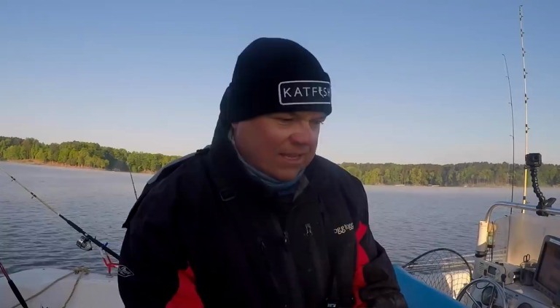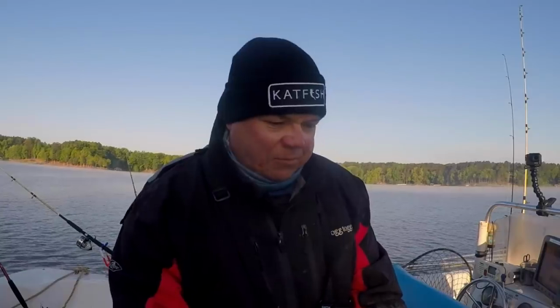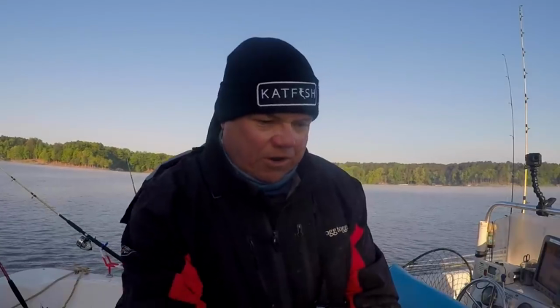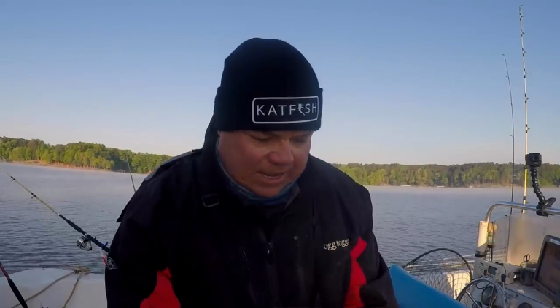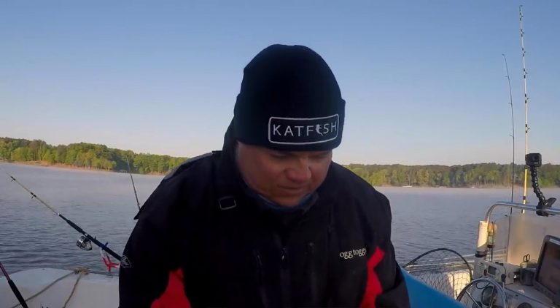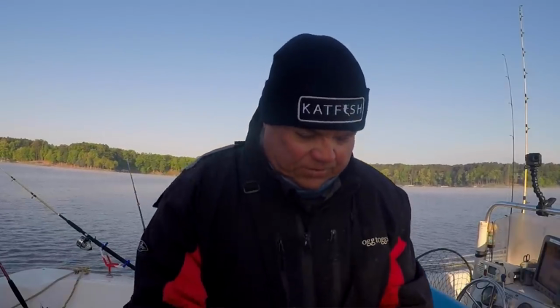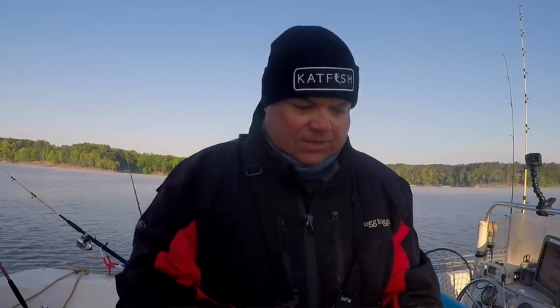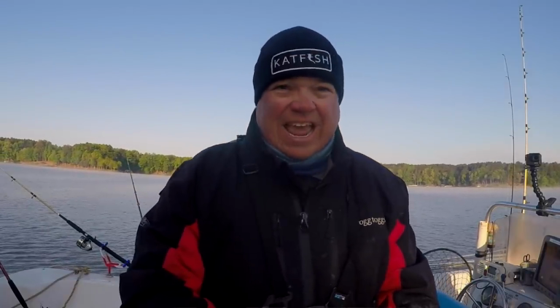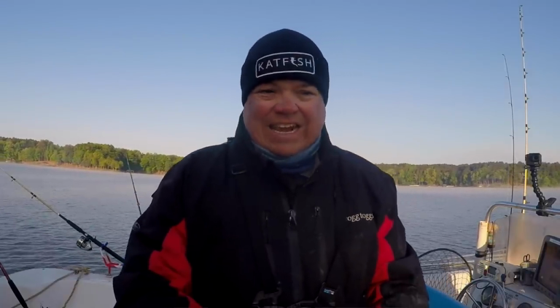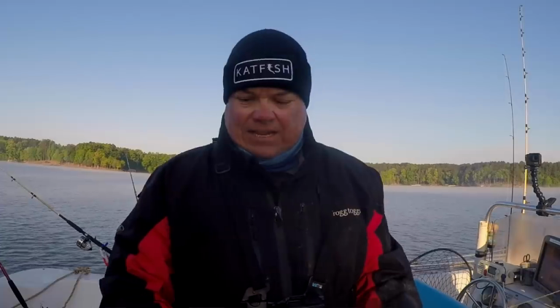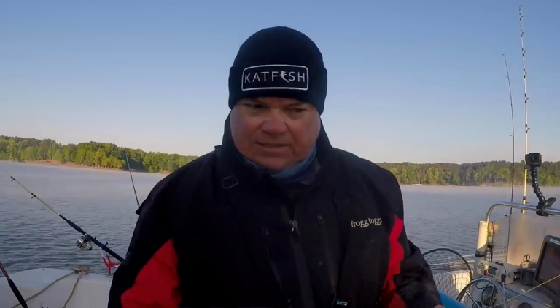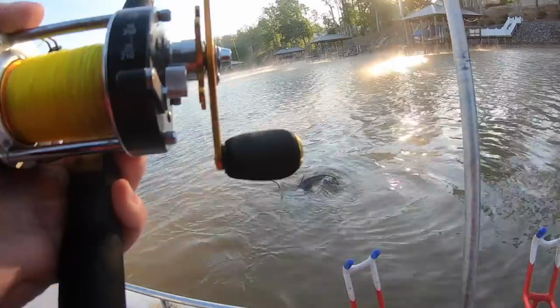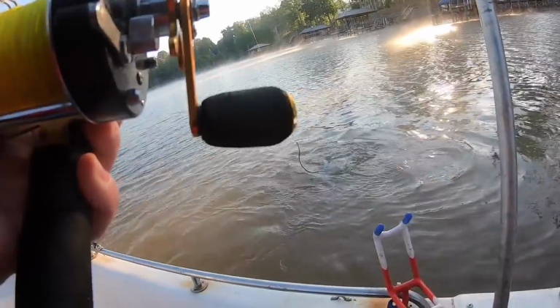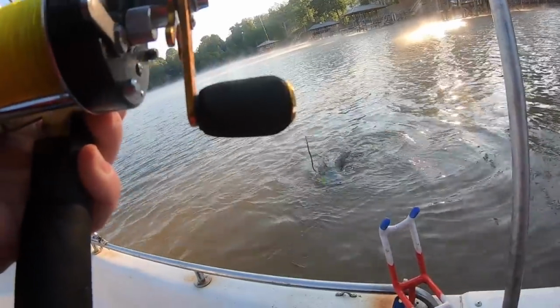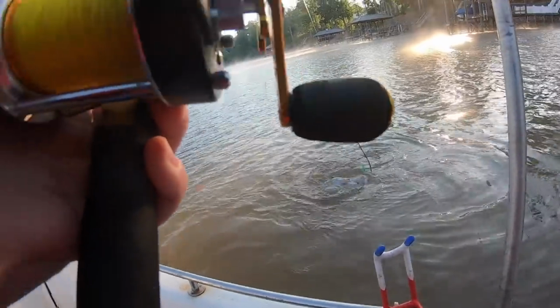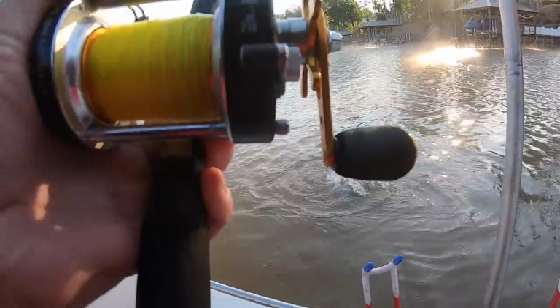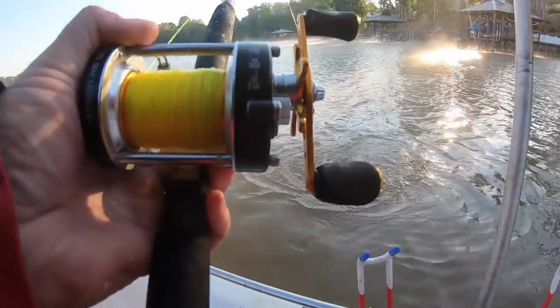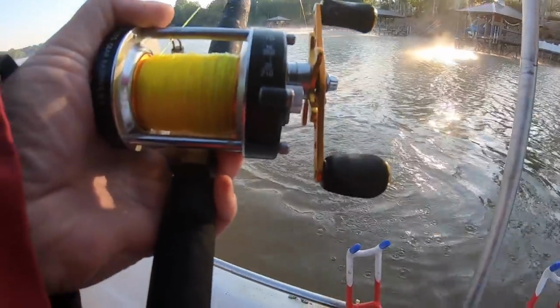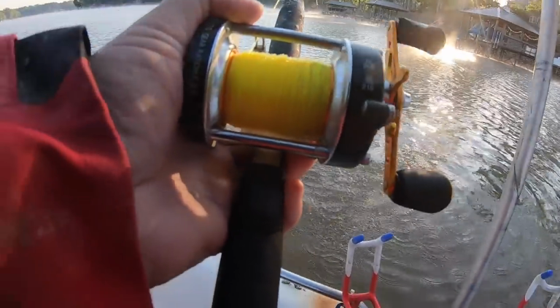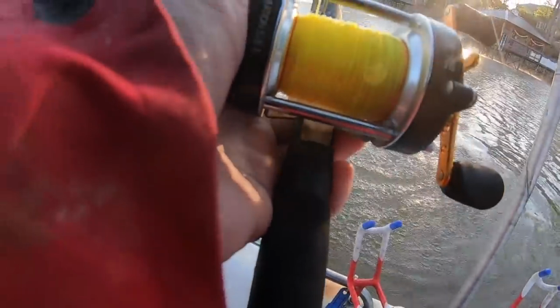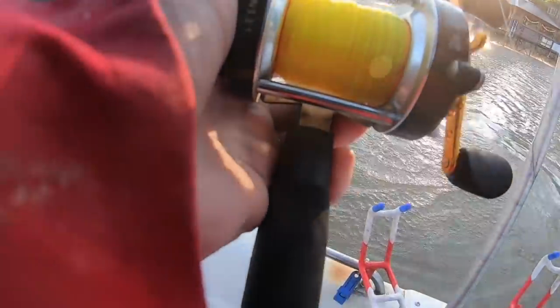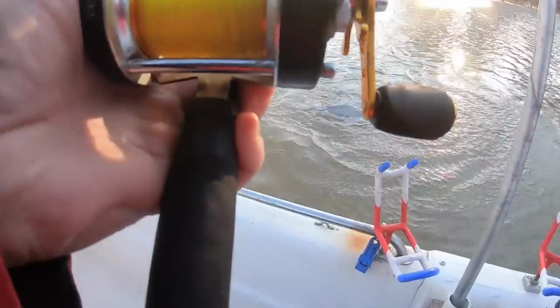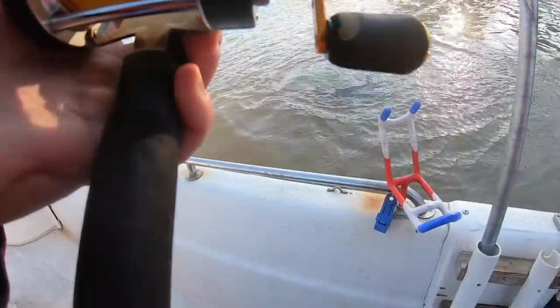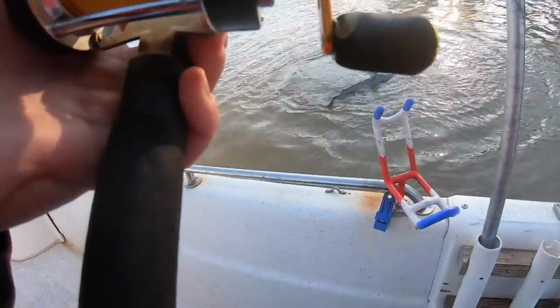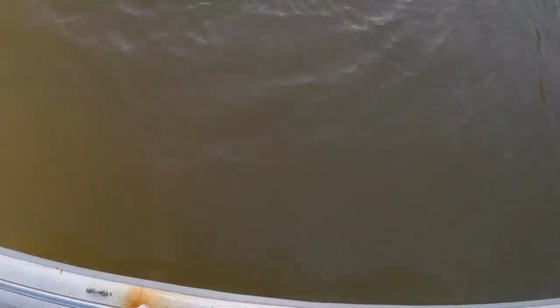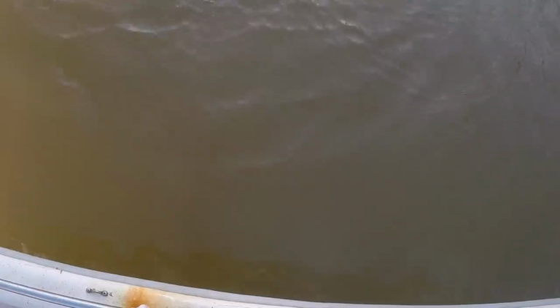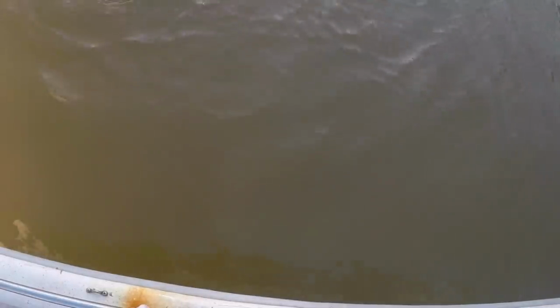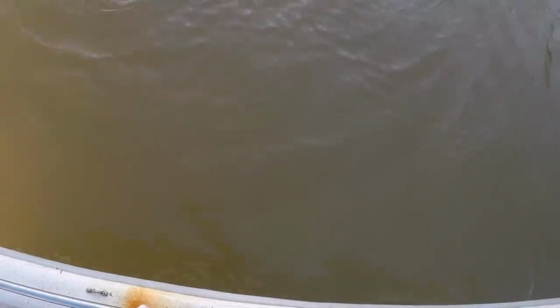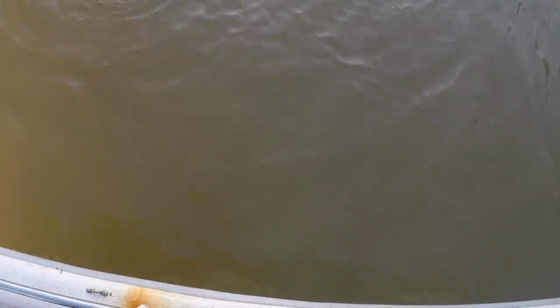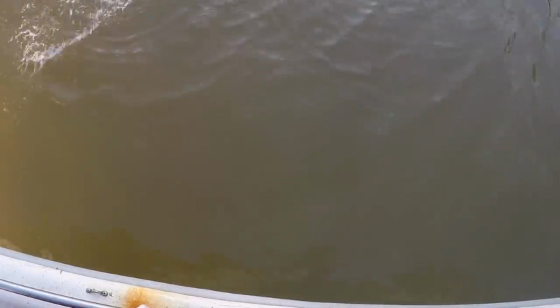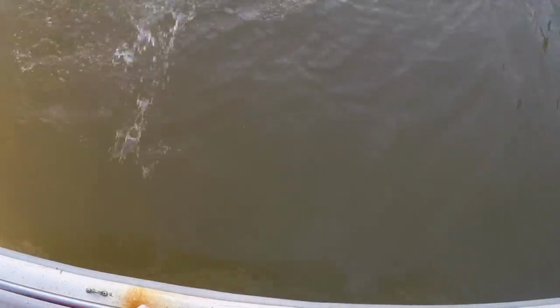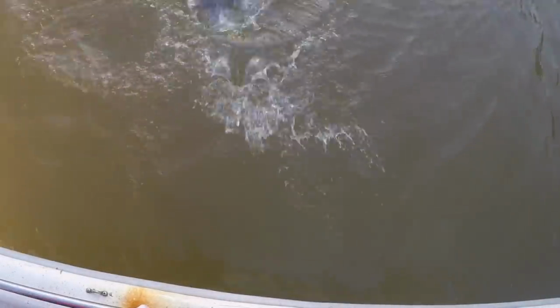Catfish Pro Rod and reel, Andy line. Nice male blue cat.